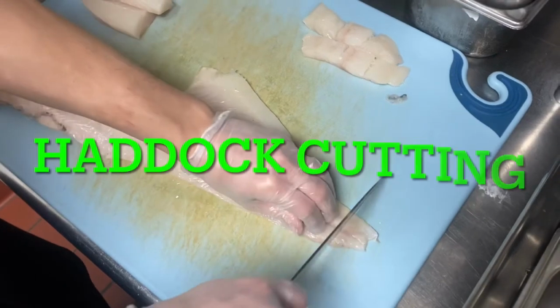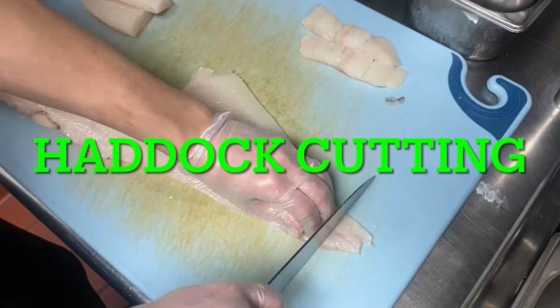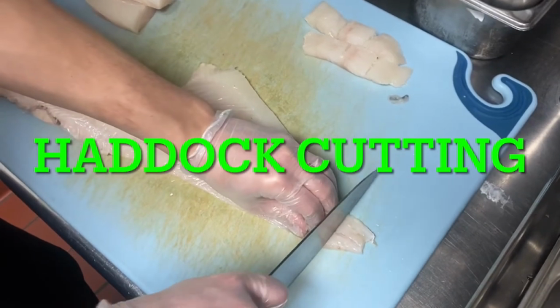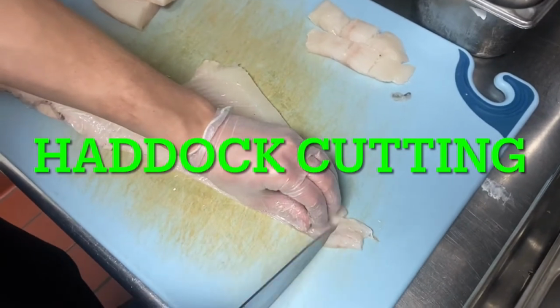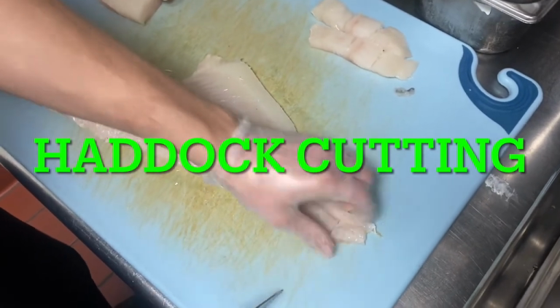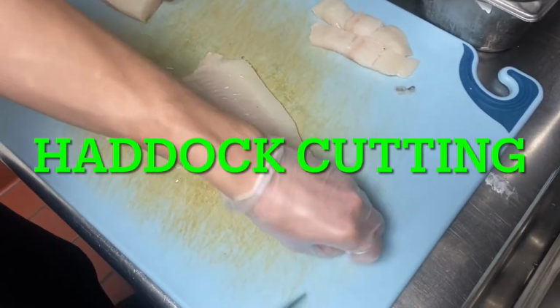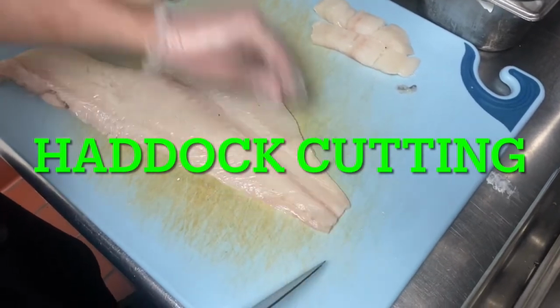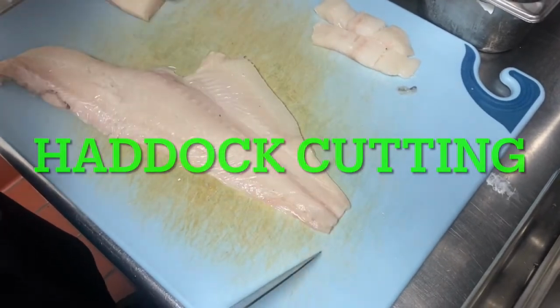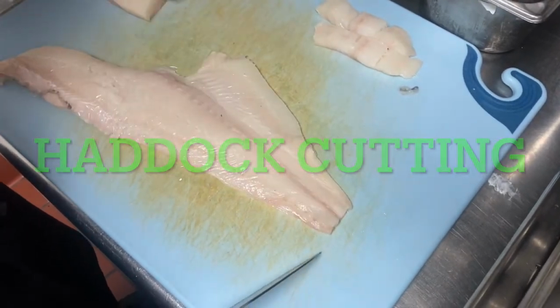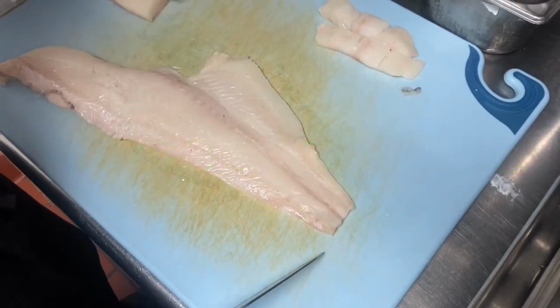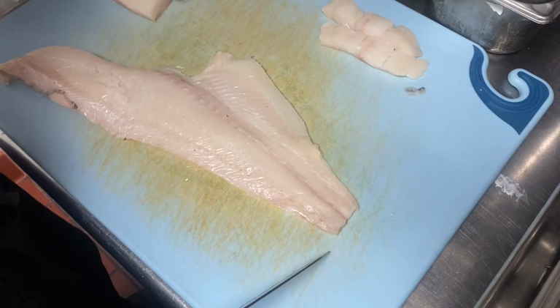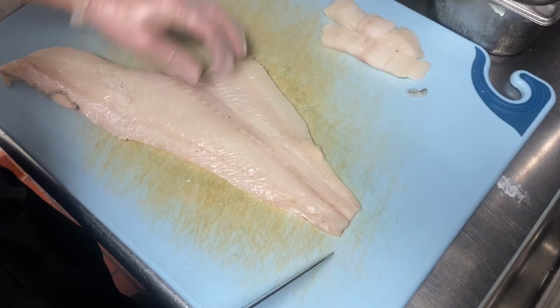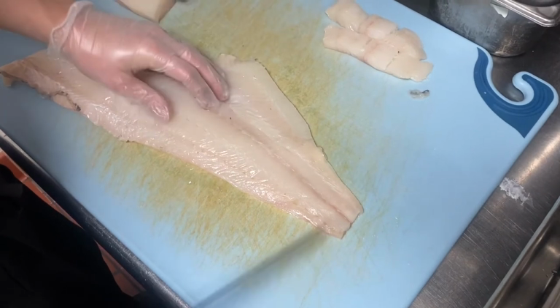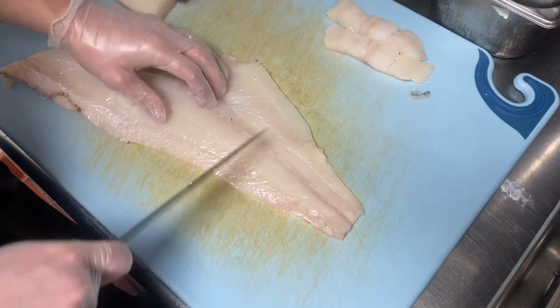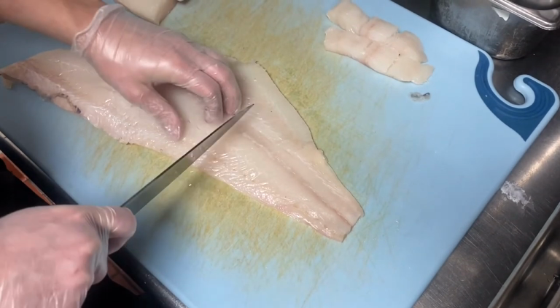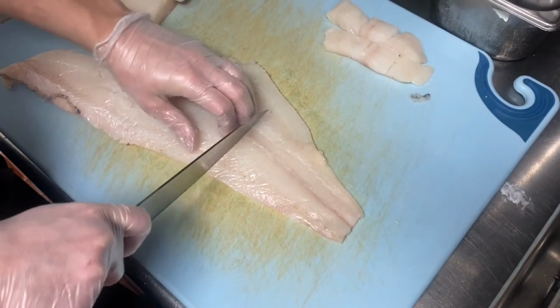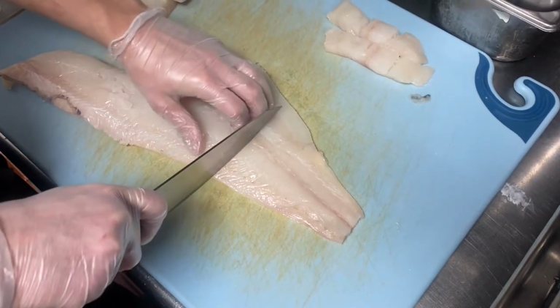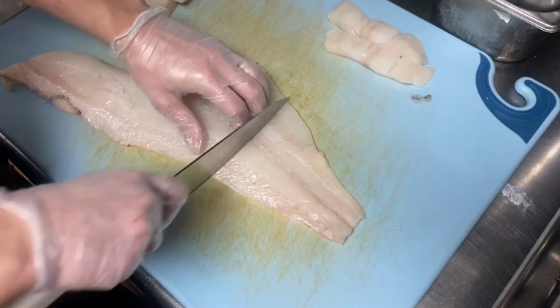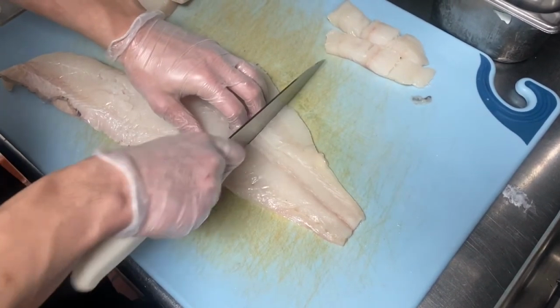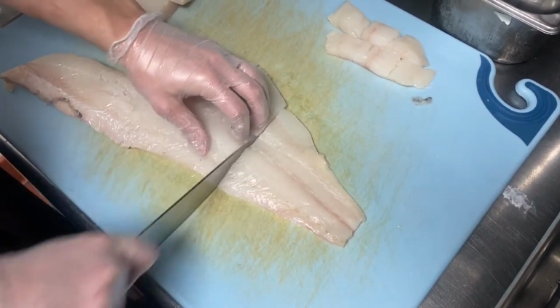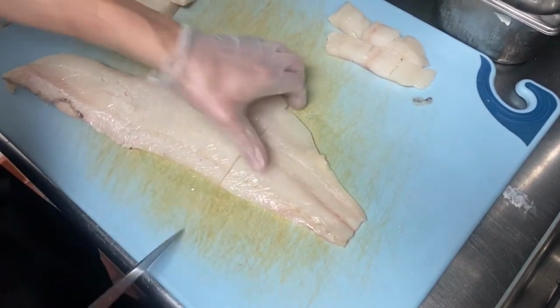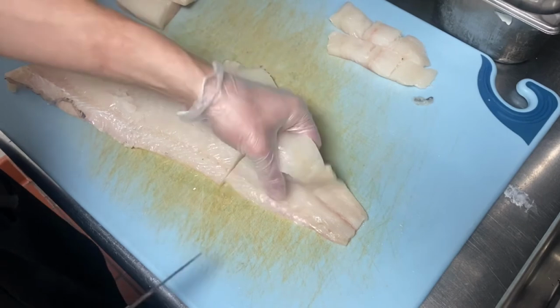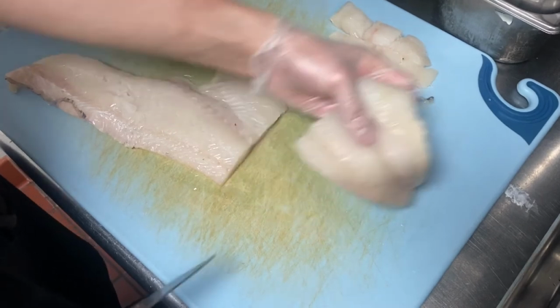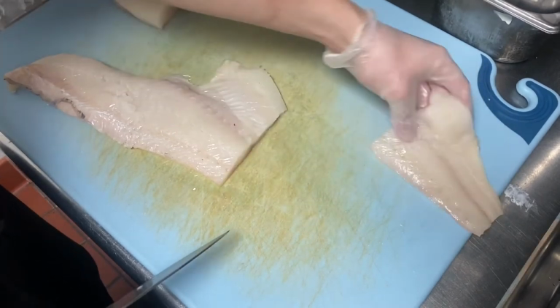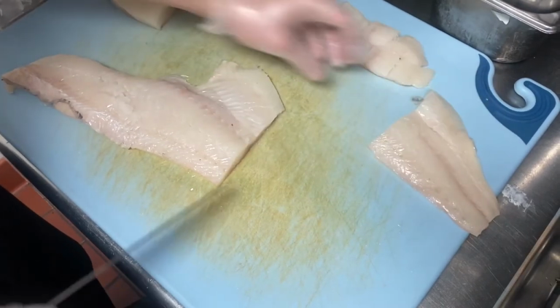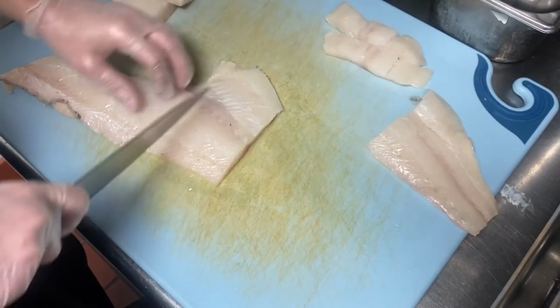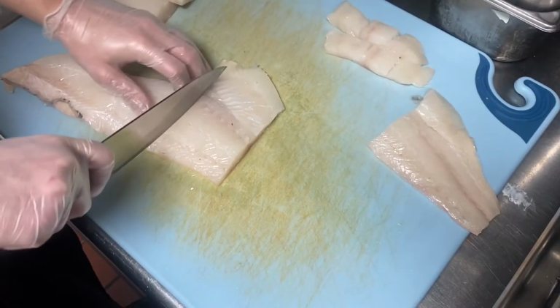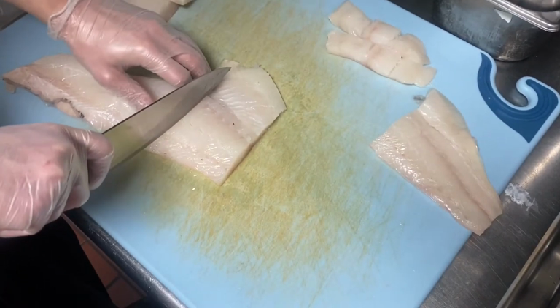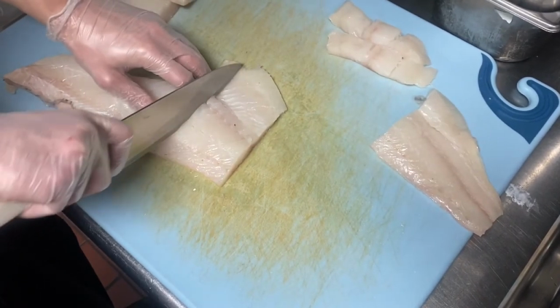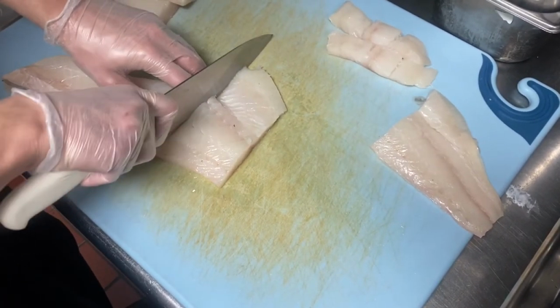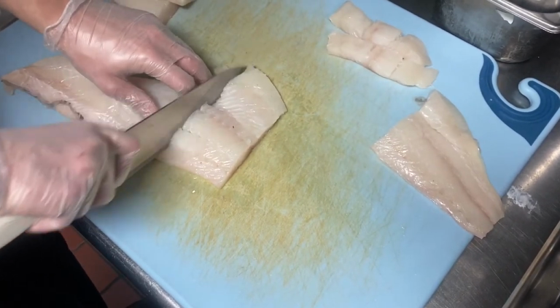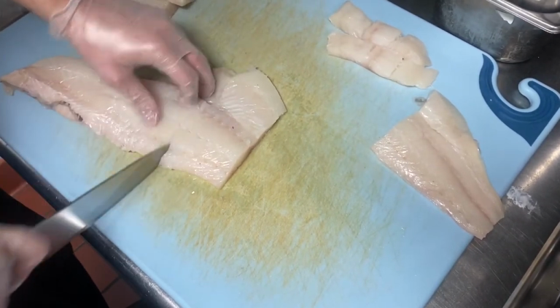The first cut will be the little tail piece. You can discard this cut right away. Our next cut is the tail piece — we'll save this for fish sandwiches. The belly piece we can use for entrees or for the fish sandwiches as well.